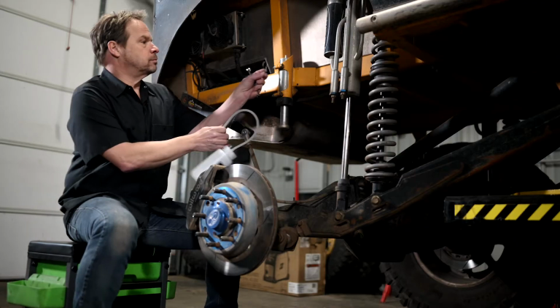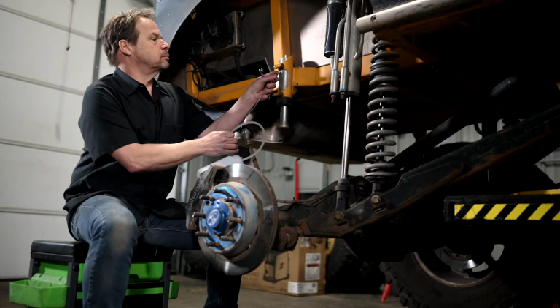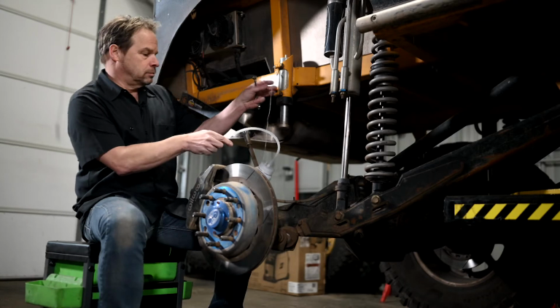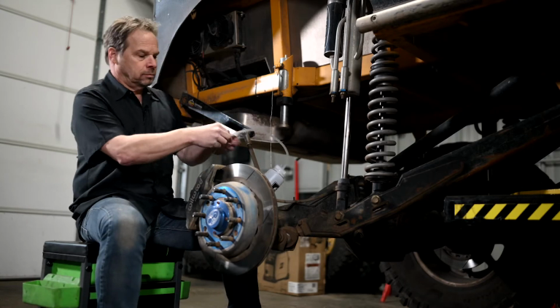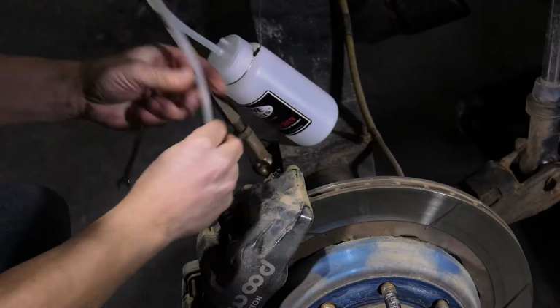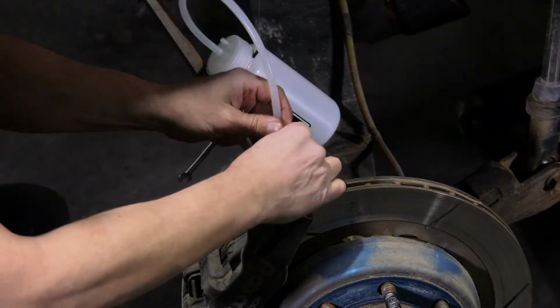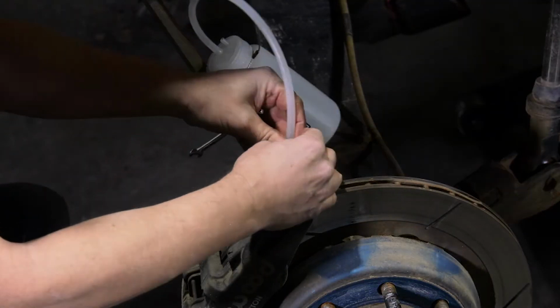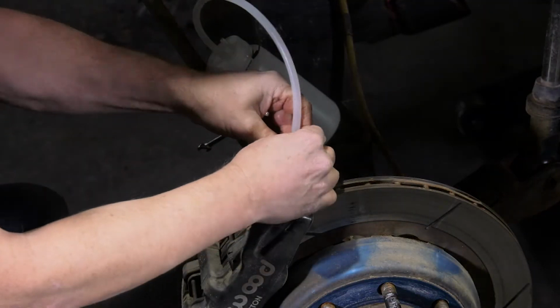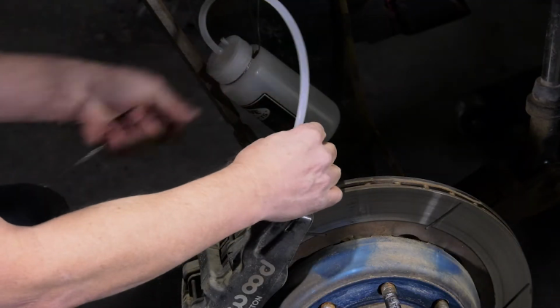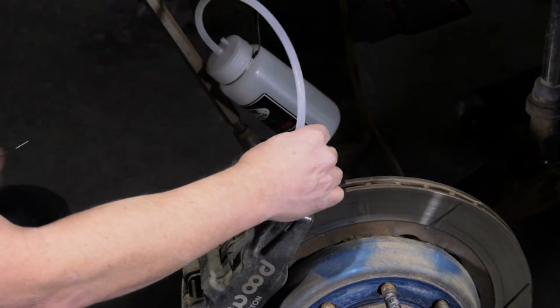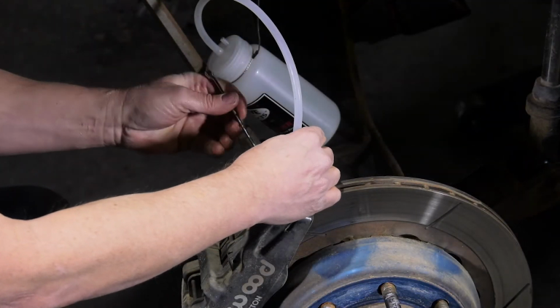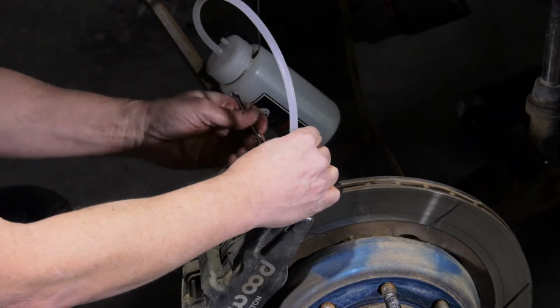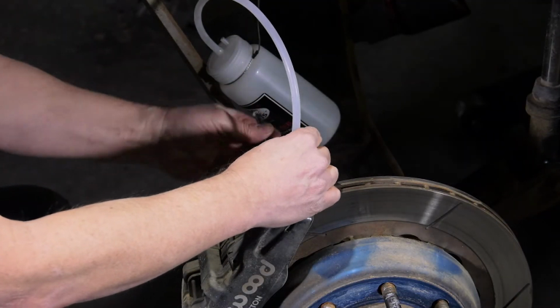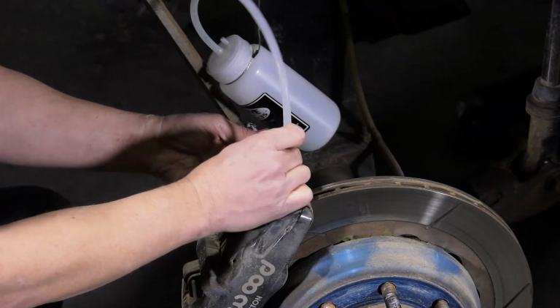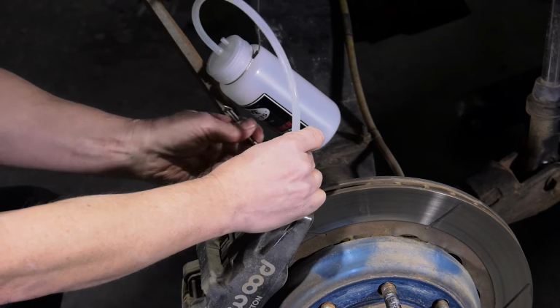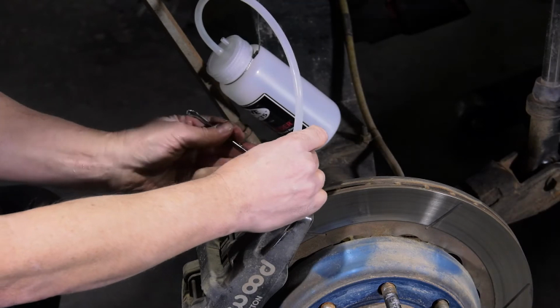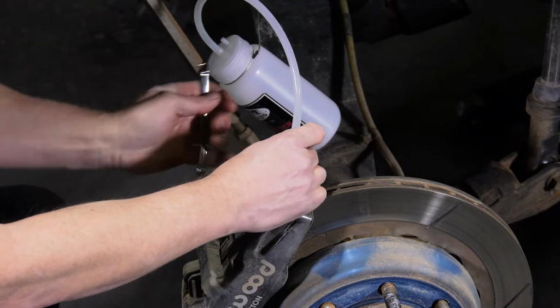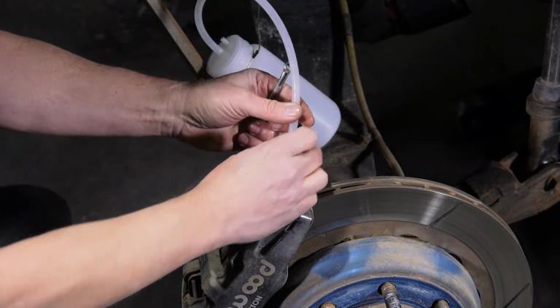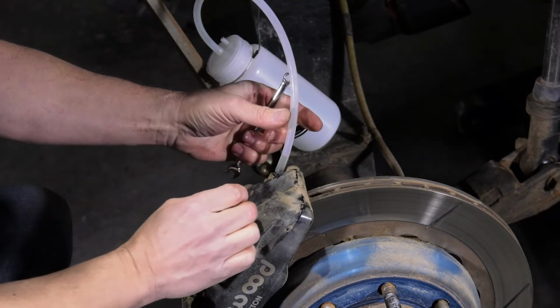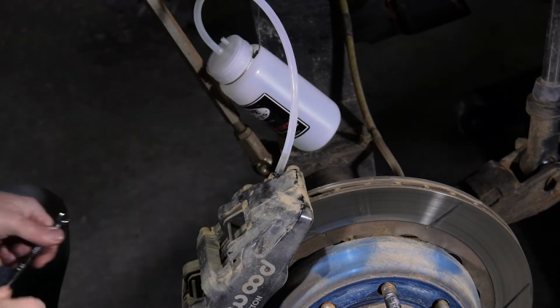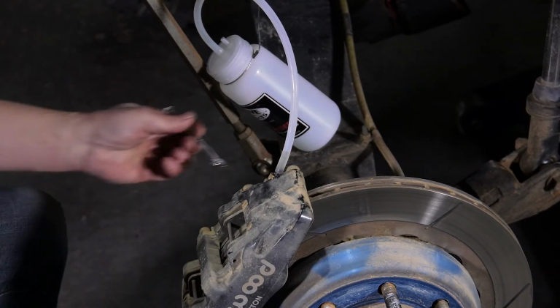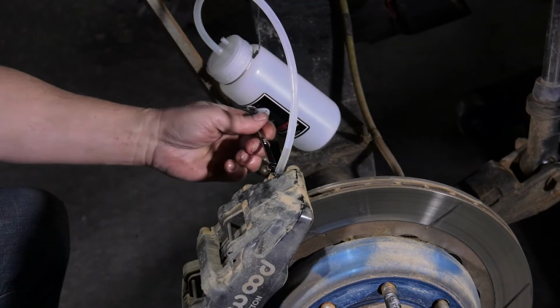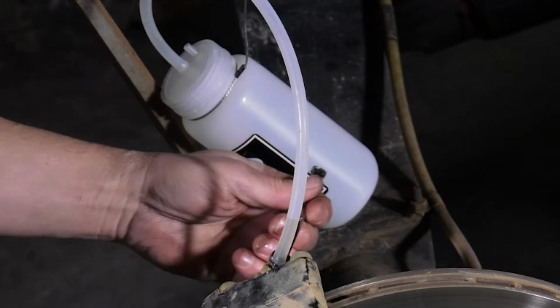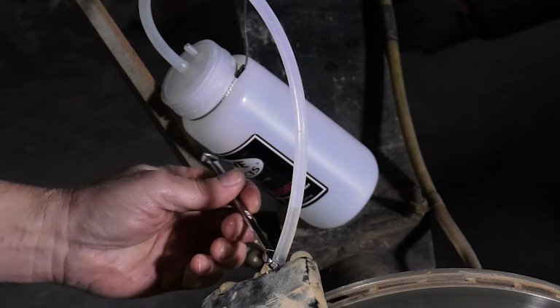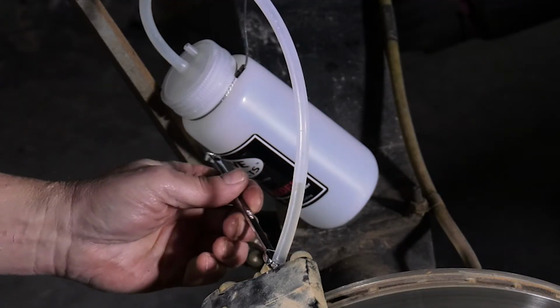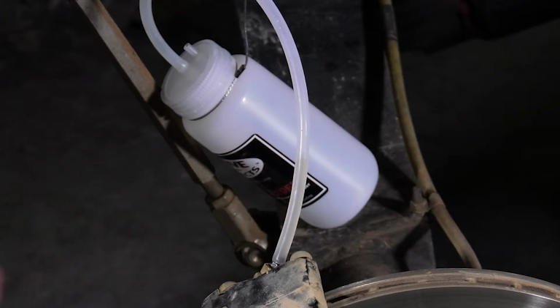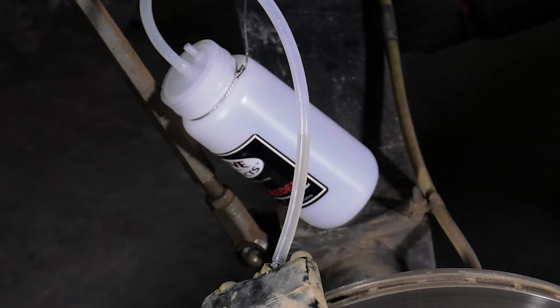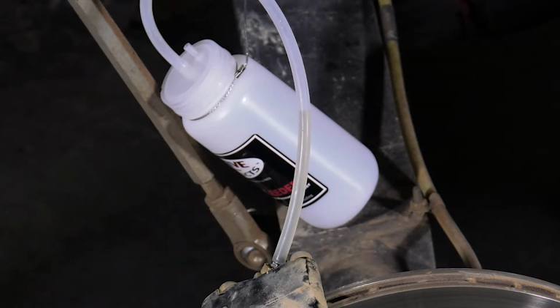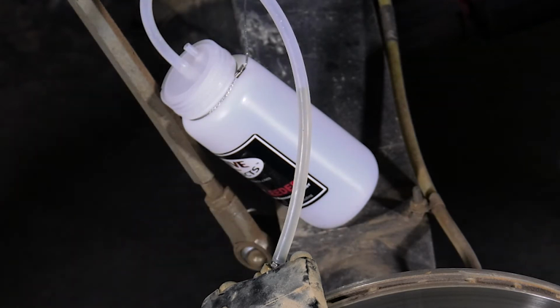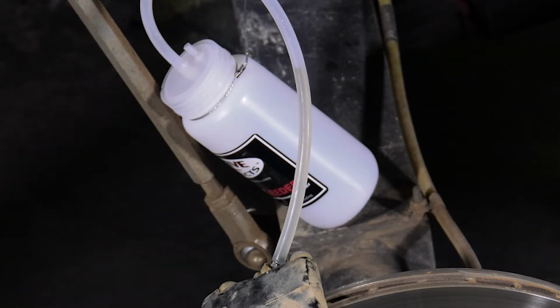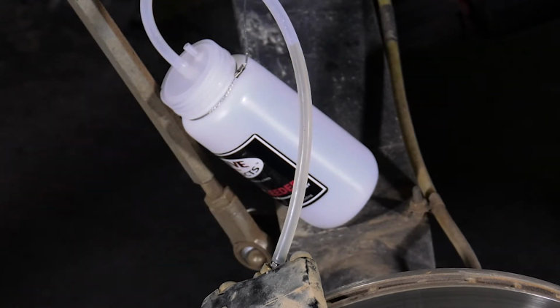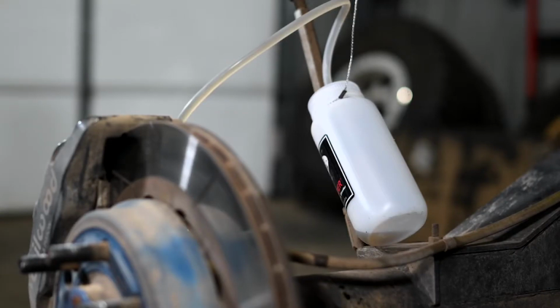Hang the catch bottle using the supplied cable and slide the hose over the bleeder screw. Crack the bleeder and wait for fluid to flow. The pressure from the Motive Pressure Tank is forcing fluid through the lines.